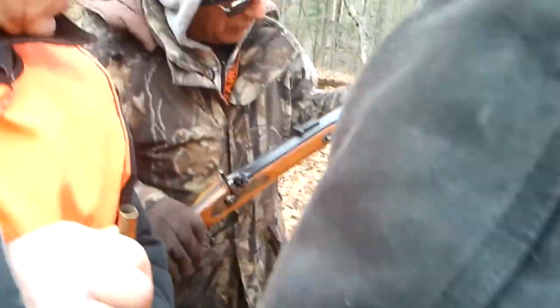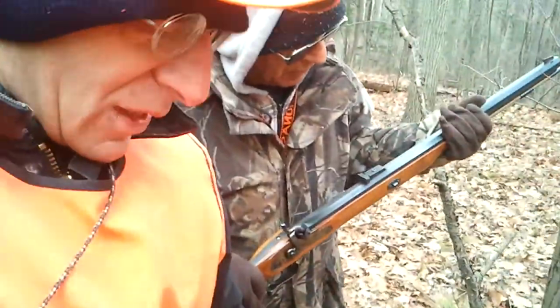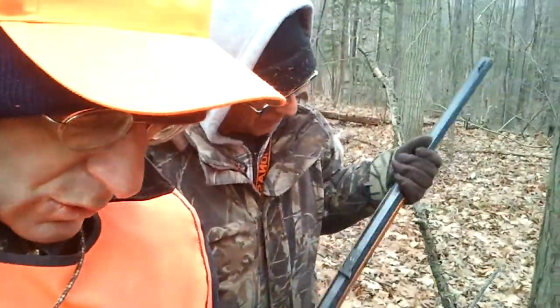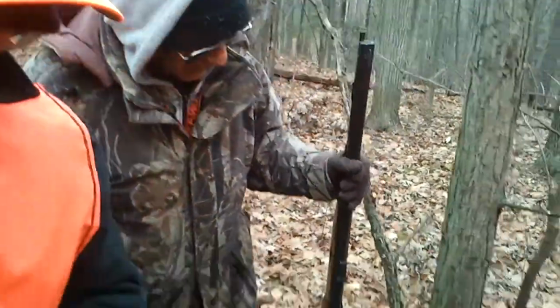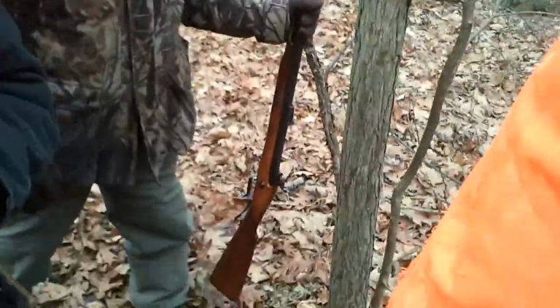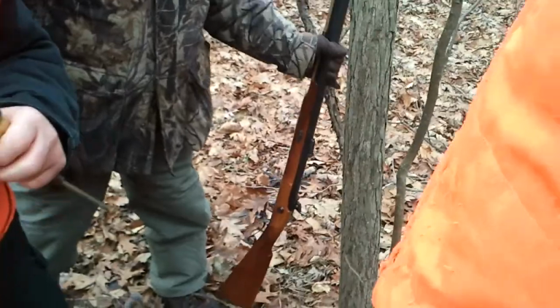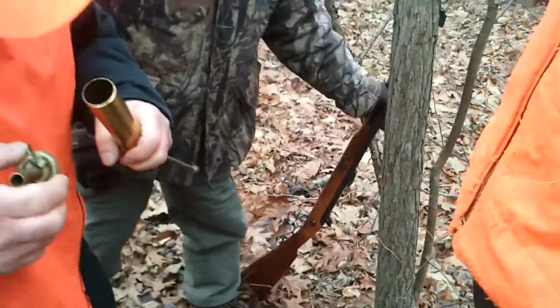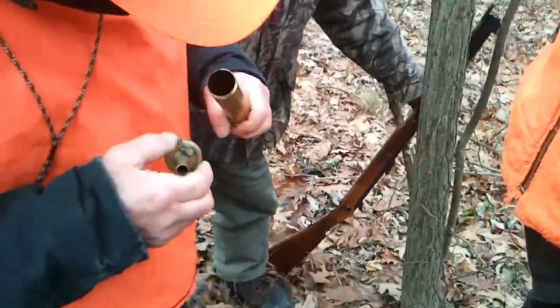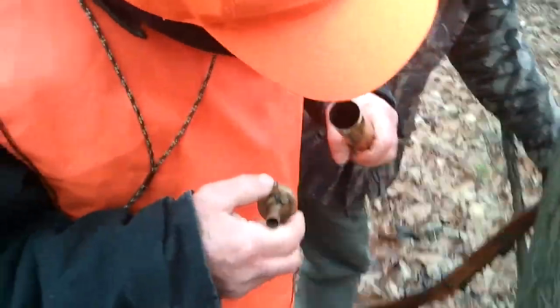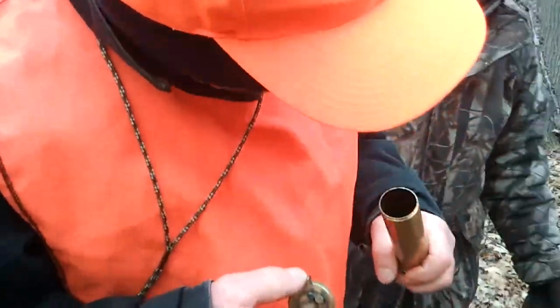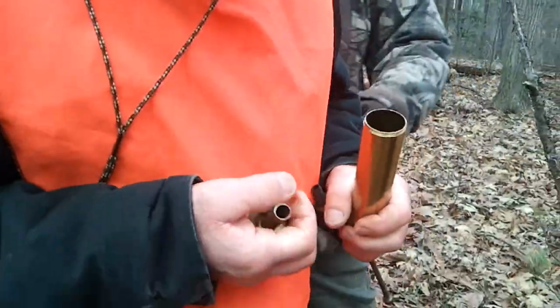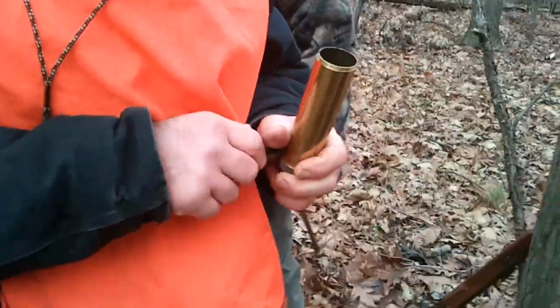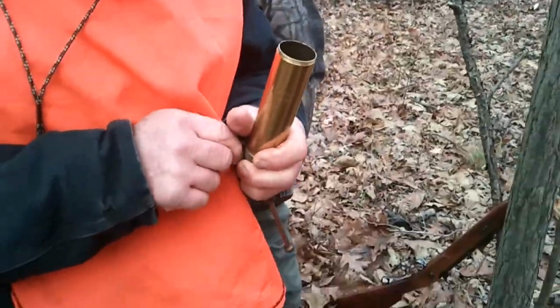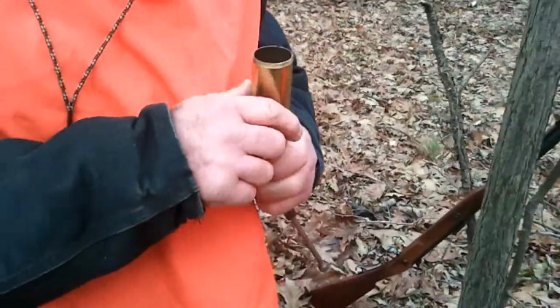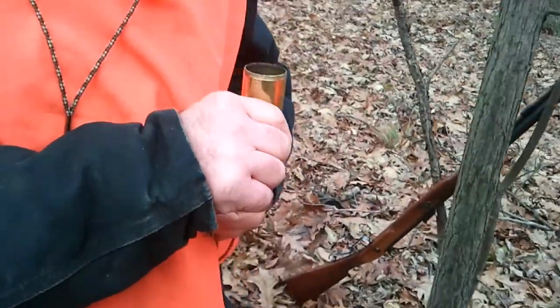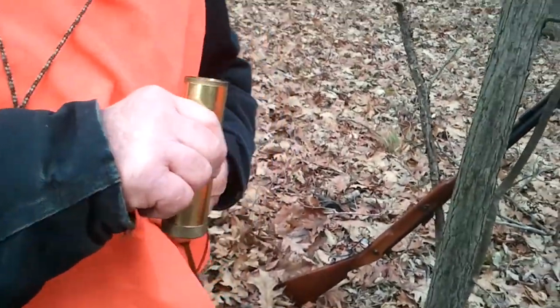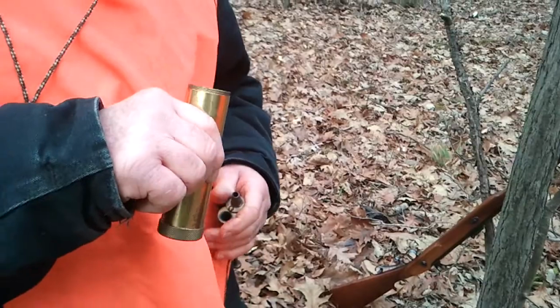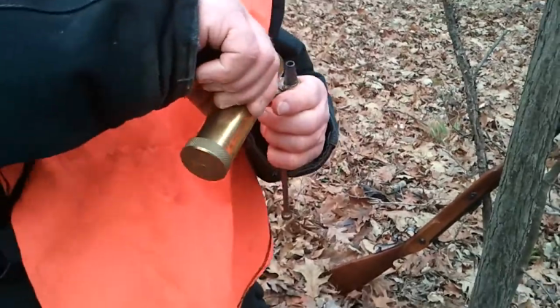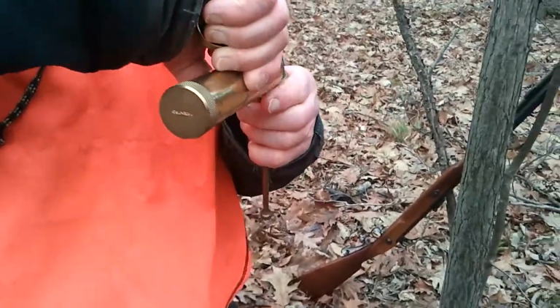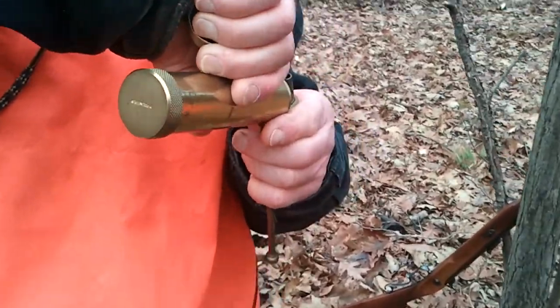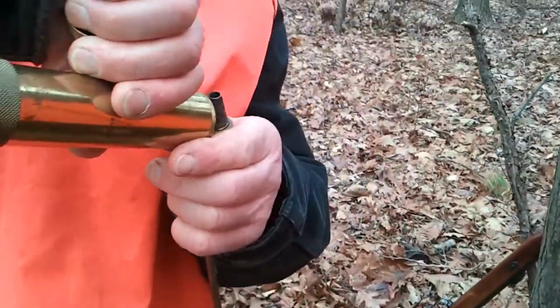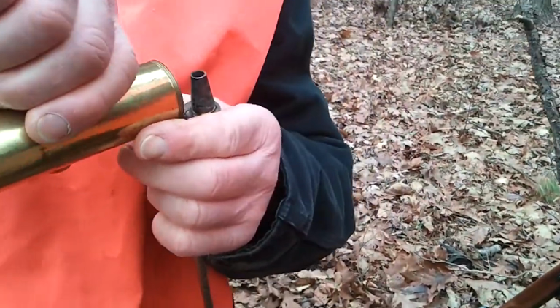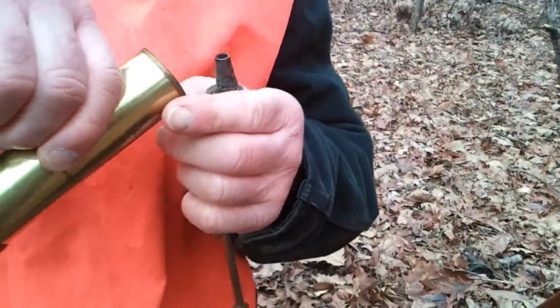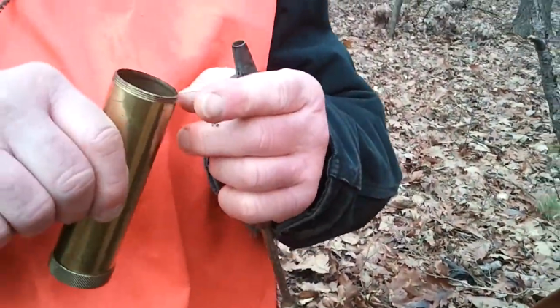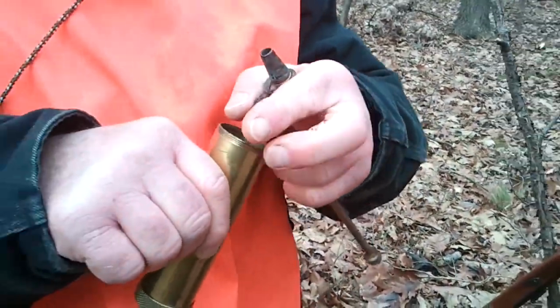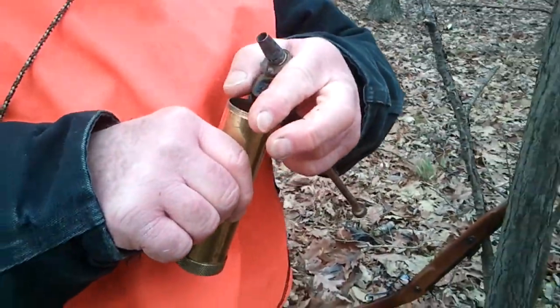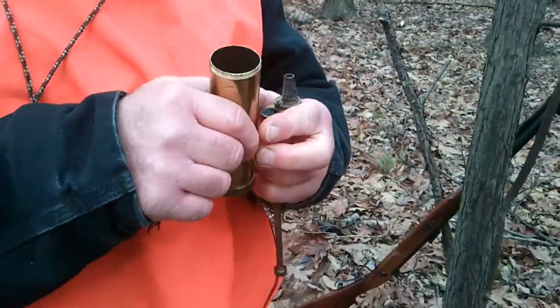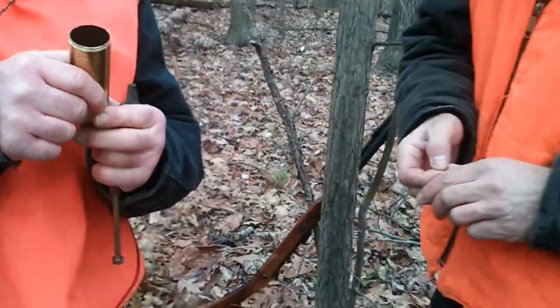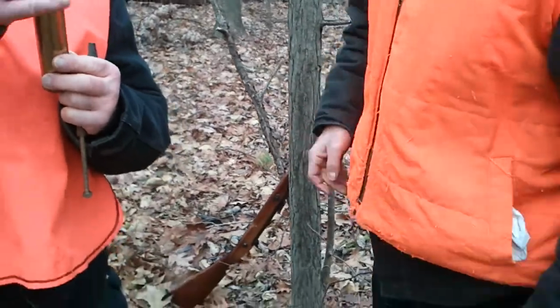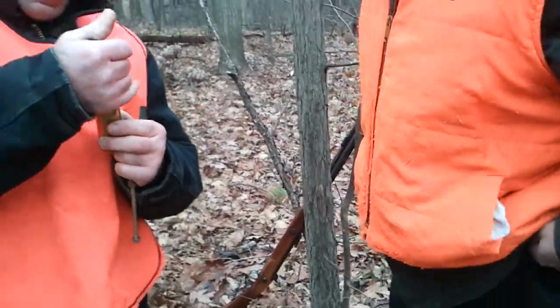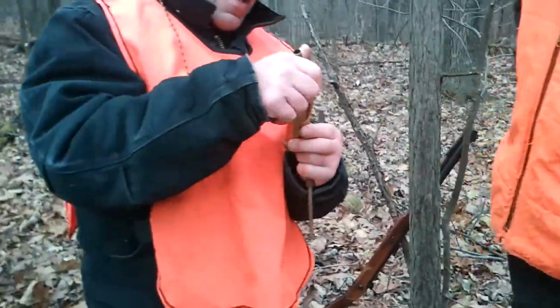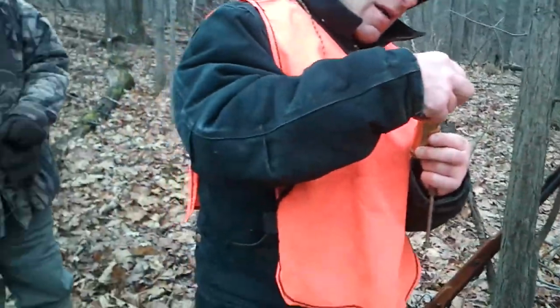No, I'm not going nowhere. Shoot and see what happens. This is how many yards? How many yards? They're all matching.